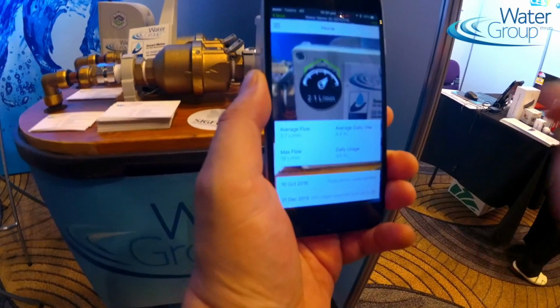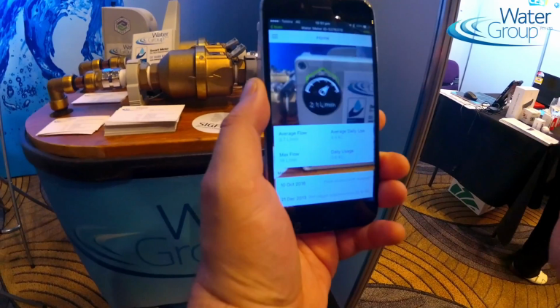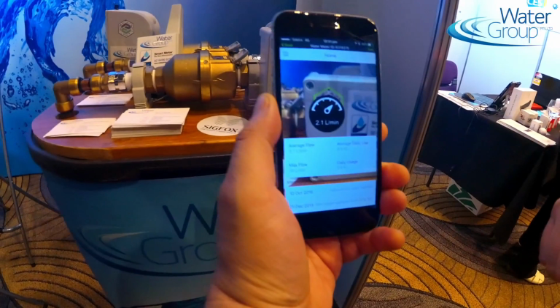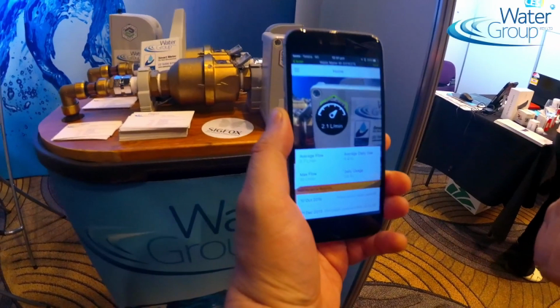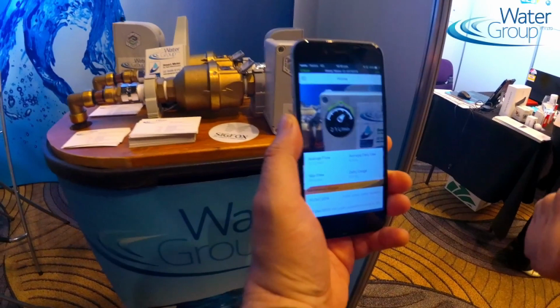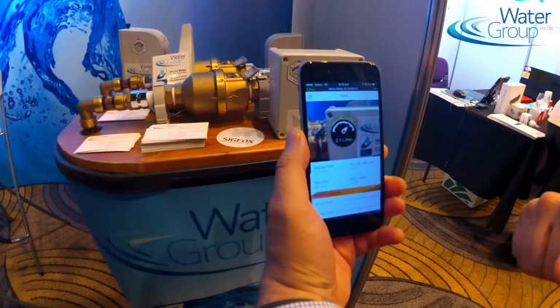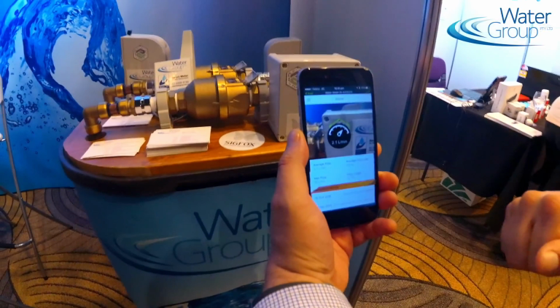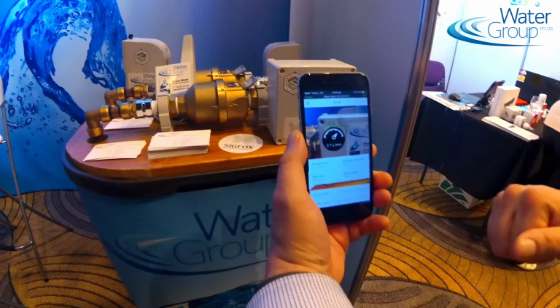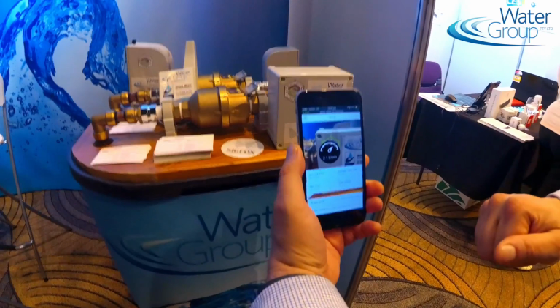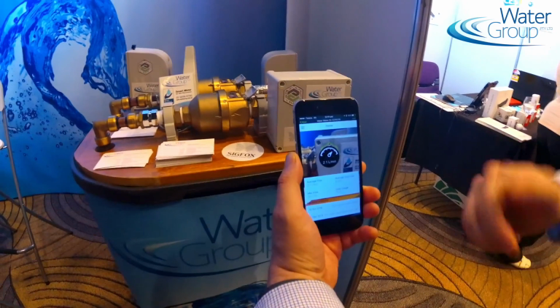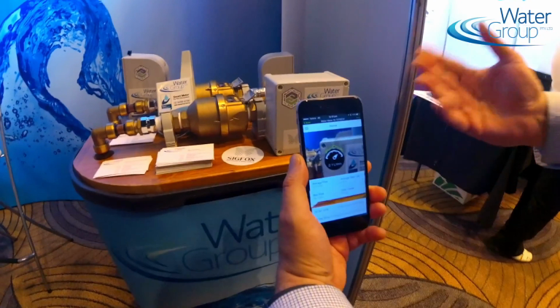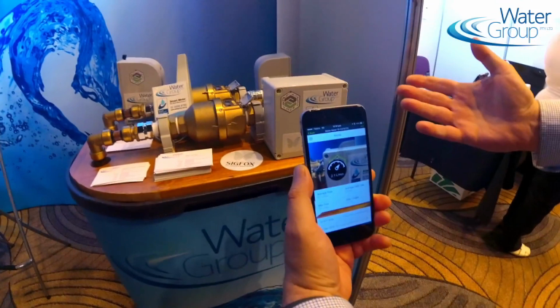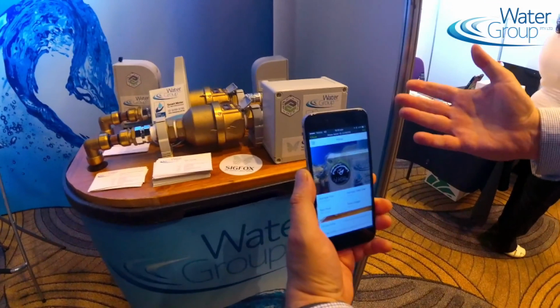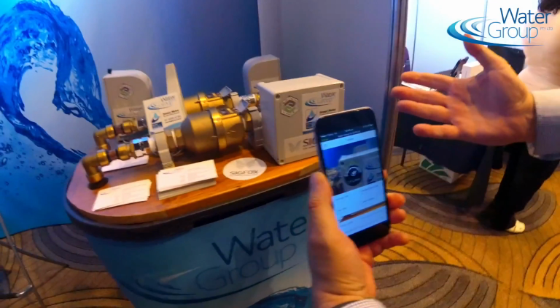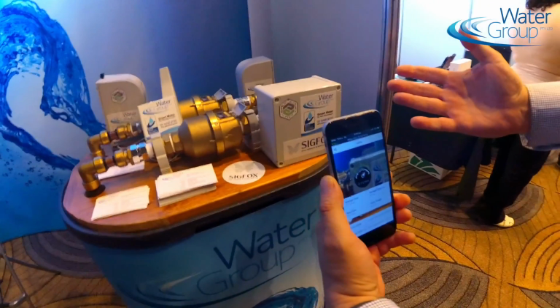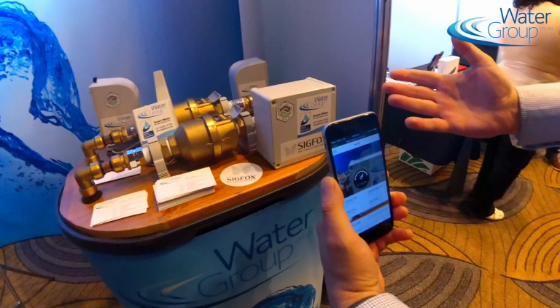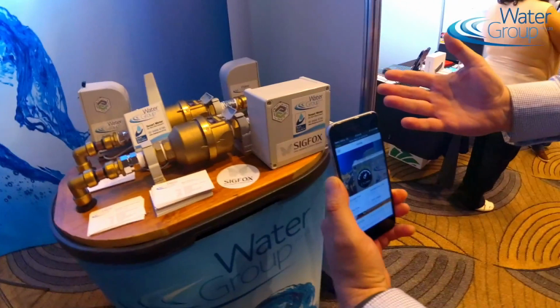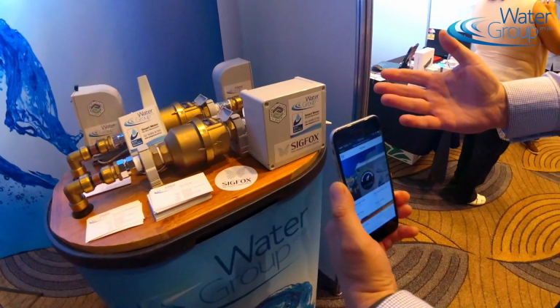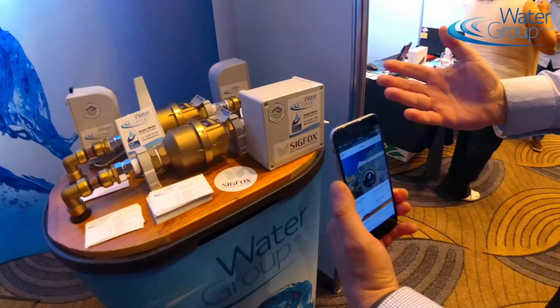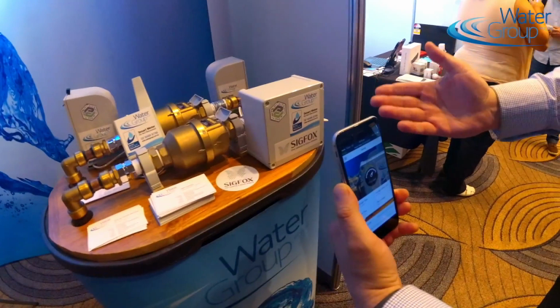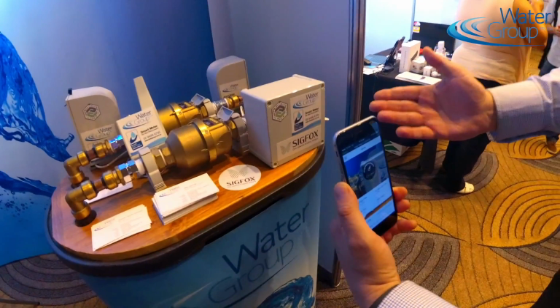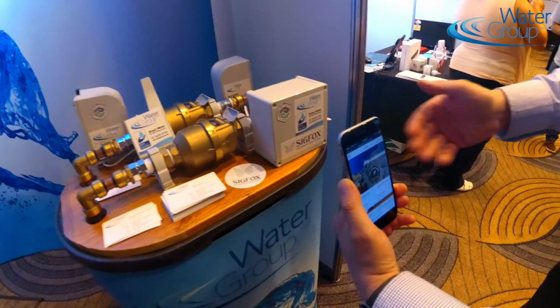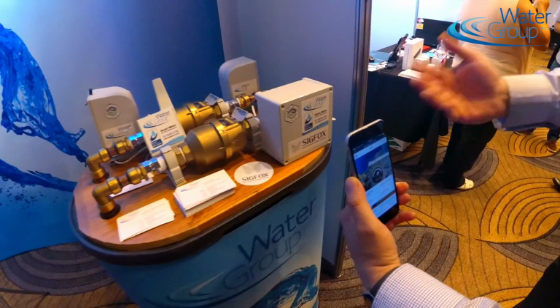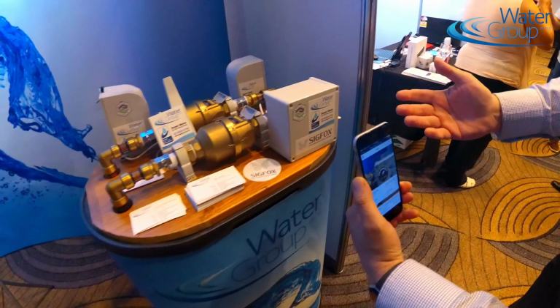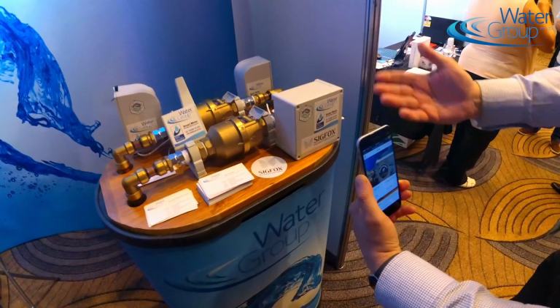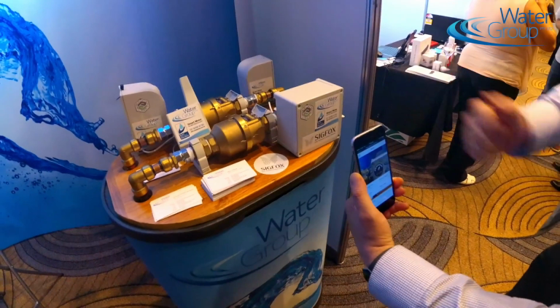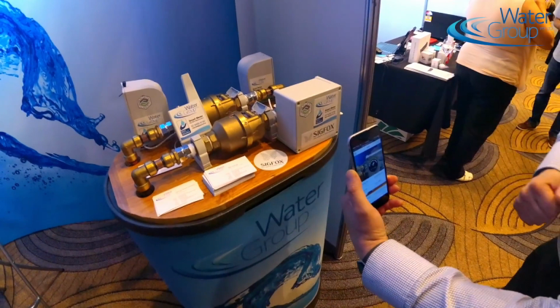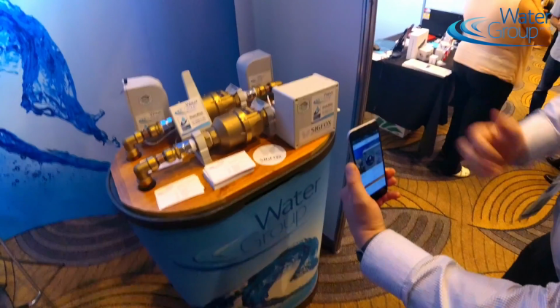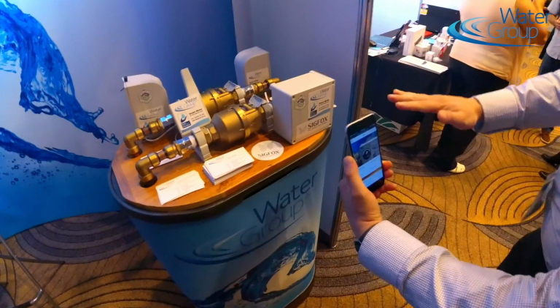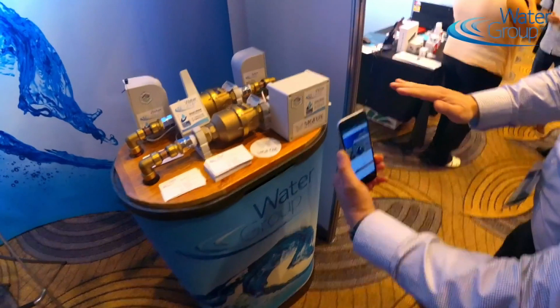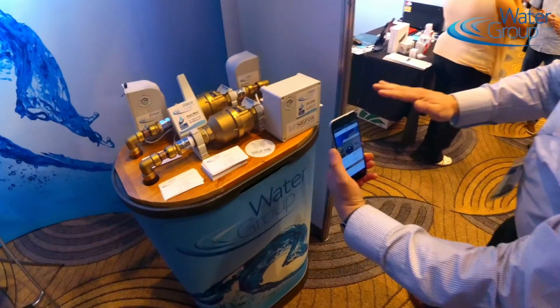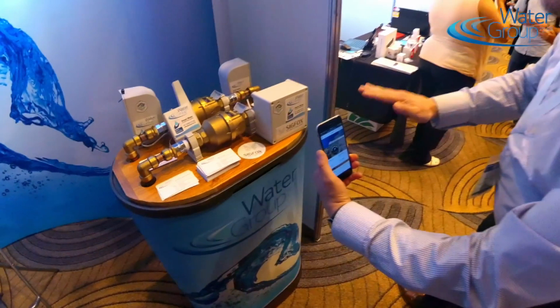Very useful for the maintenance technician when they want to come to this actual water meter and then do some work. There's no need for a display on the water unit, keeping the cost of the product down.